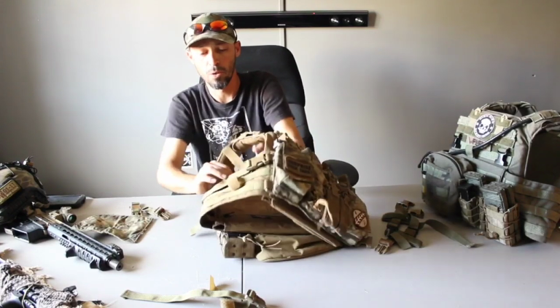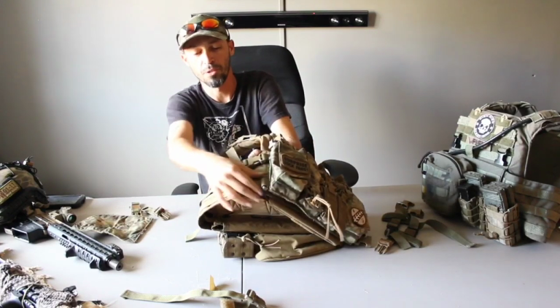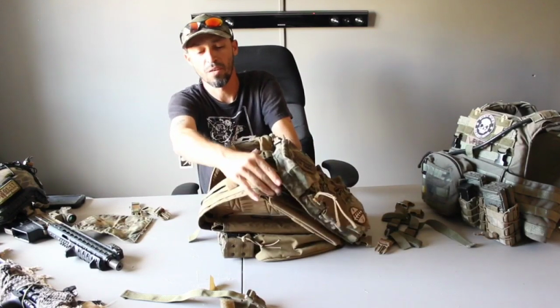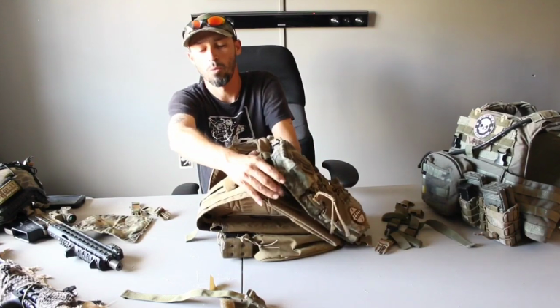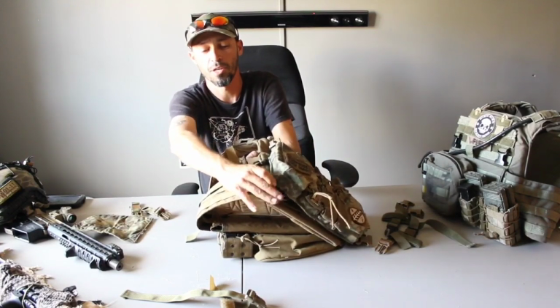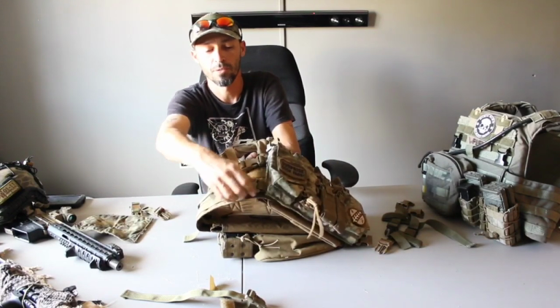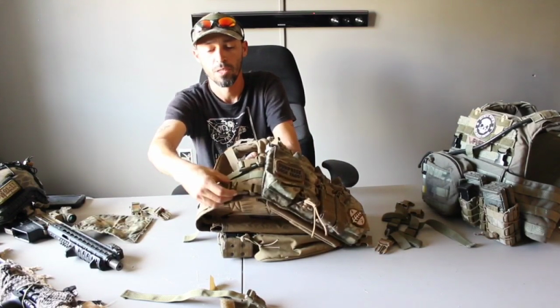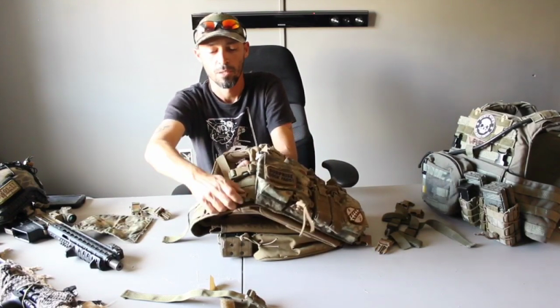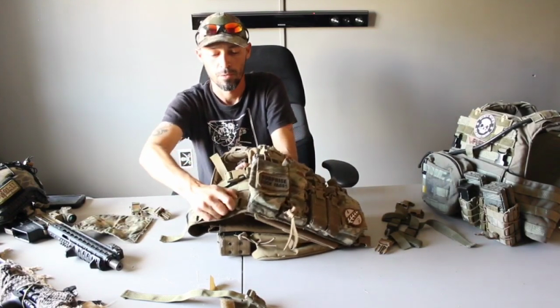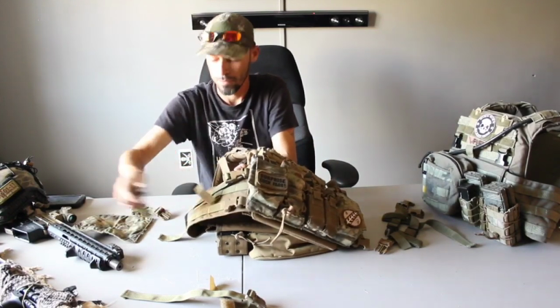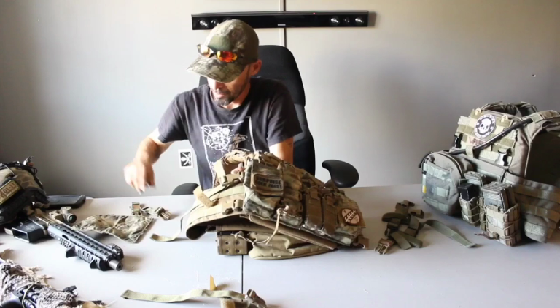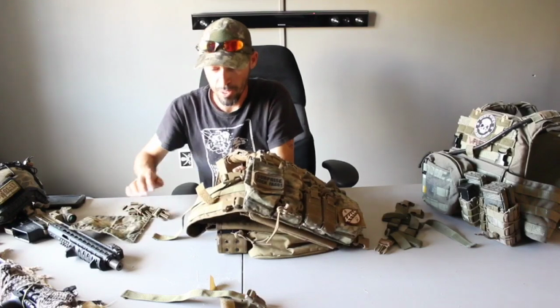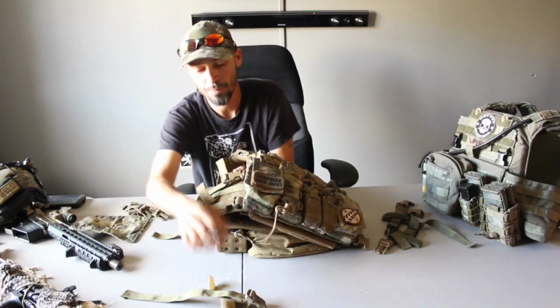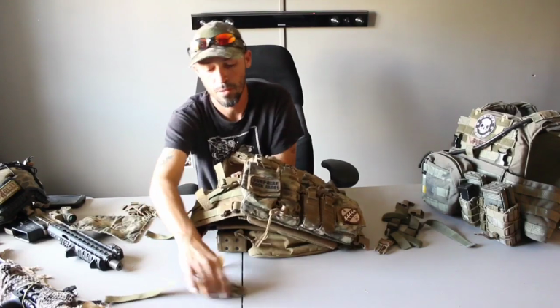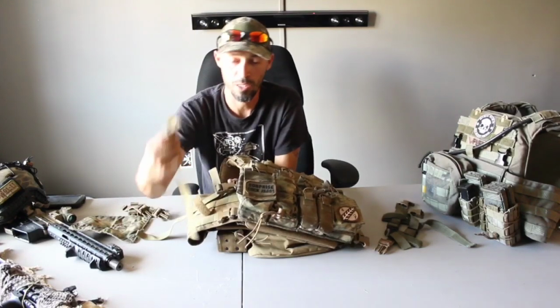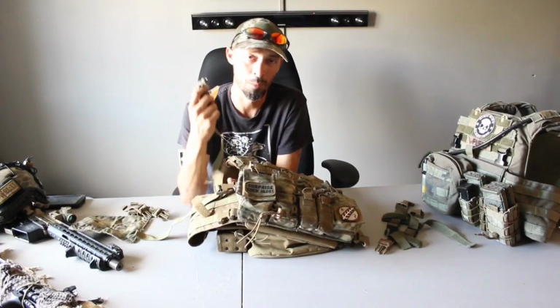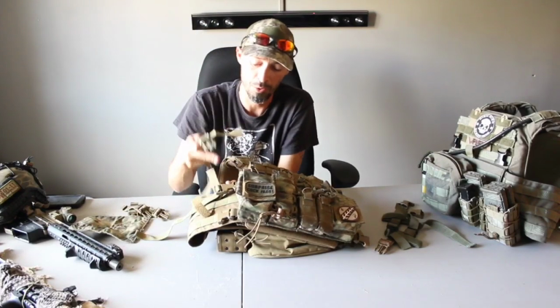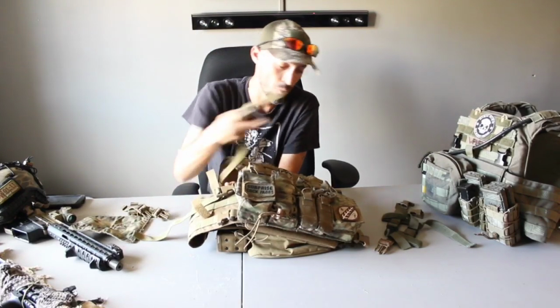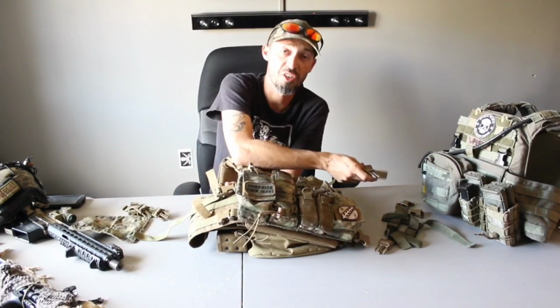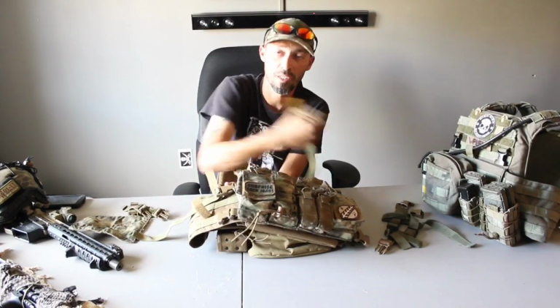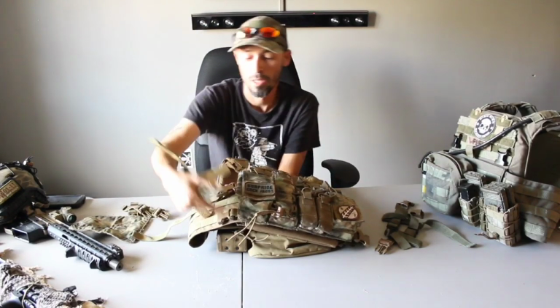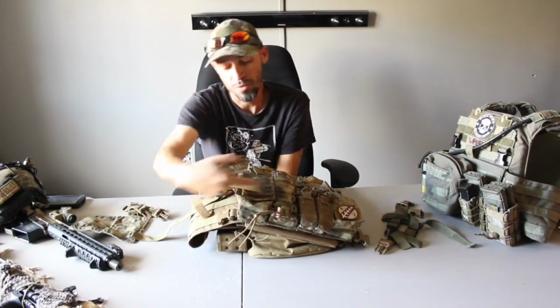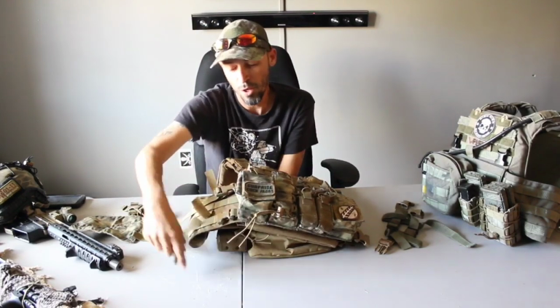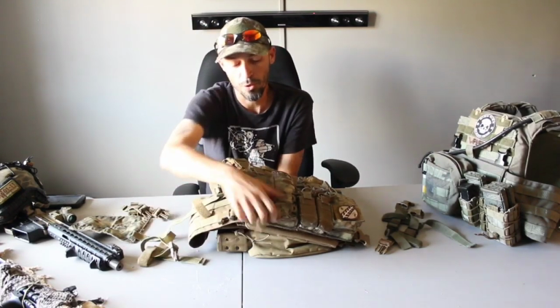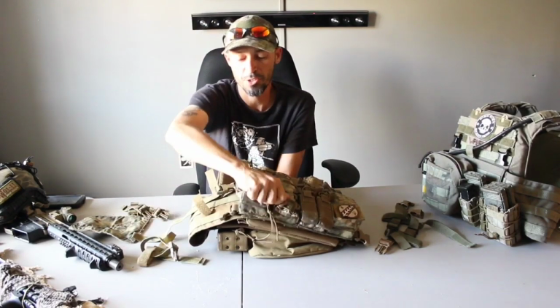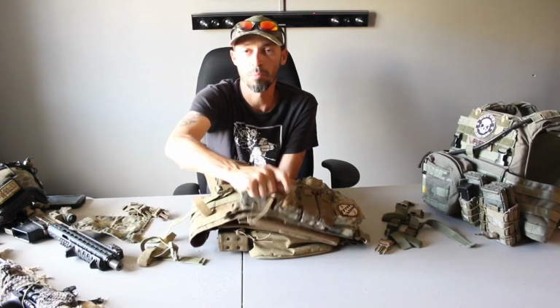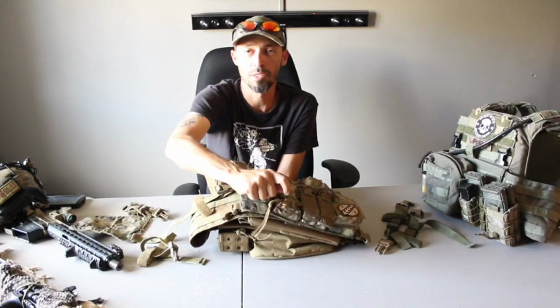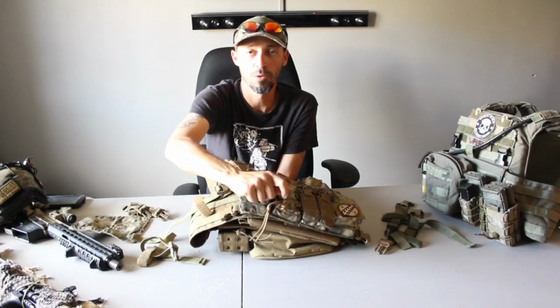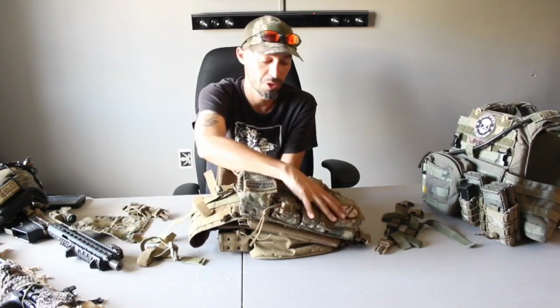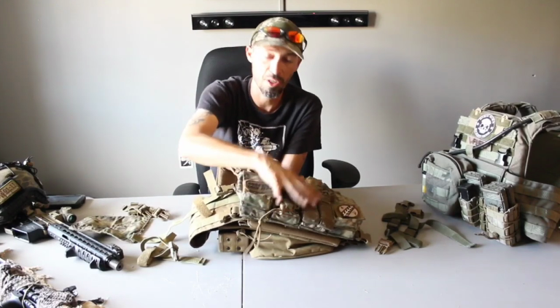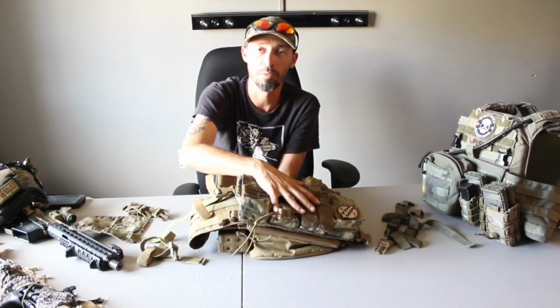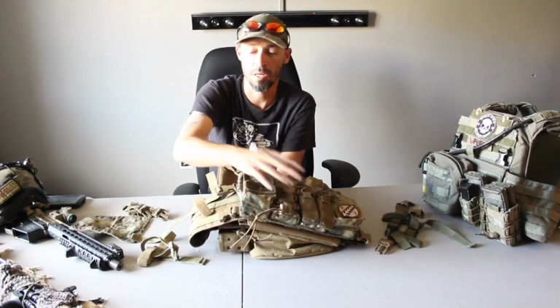It holds them but you still have that one here. They only come with two, so you have one on each side. With the Velcro, it should stabilize the whole chest rig onto the plate carrier.